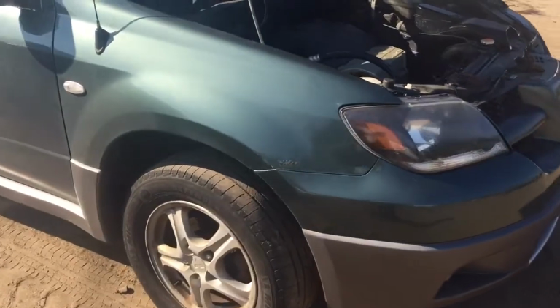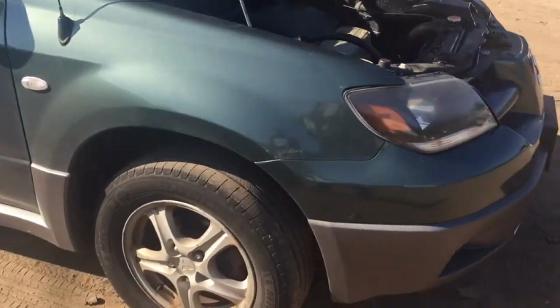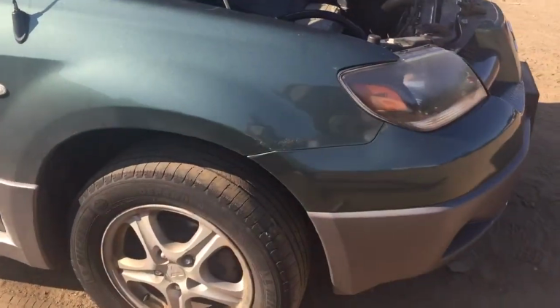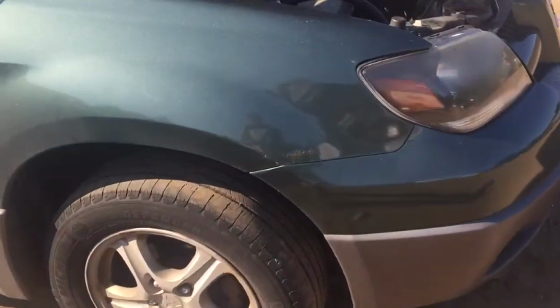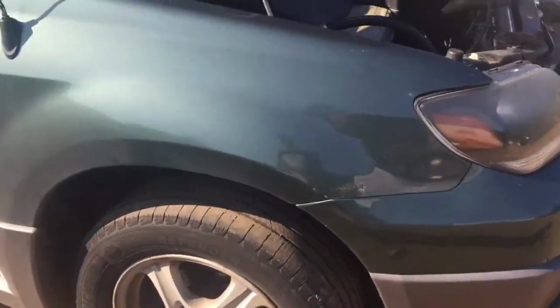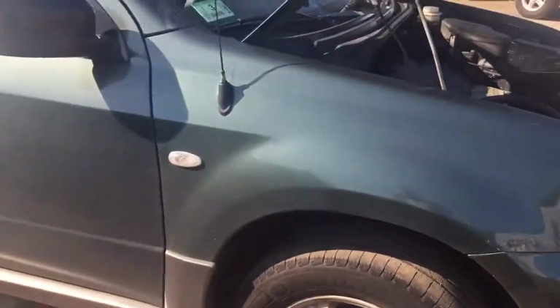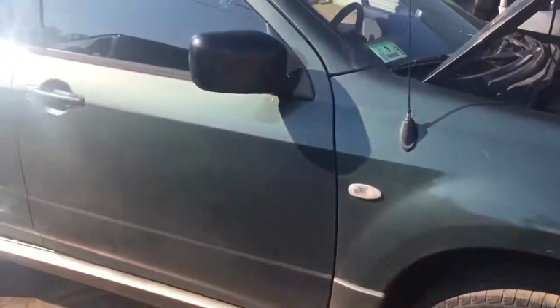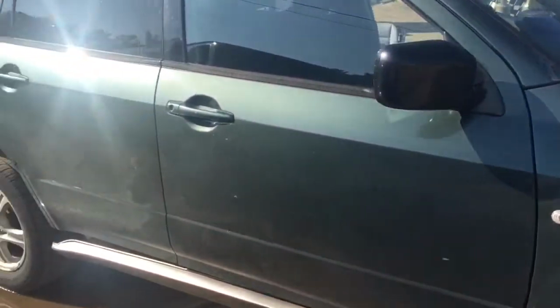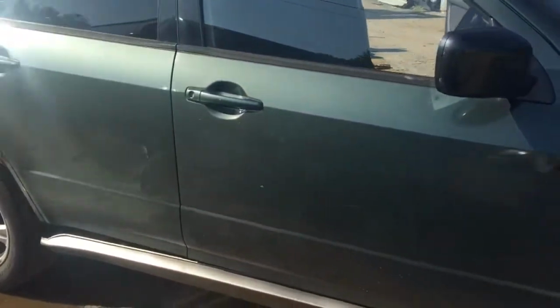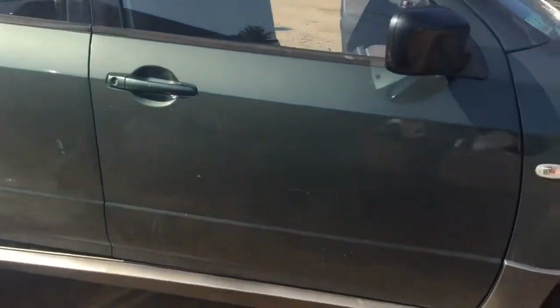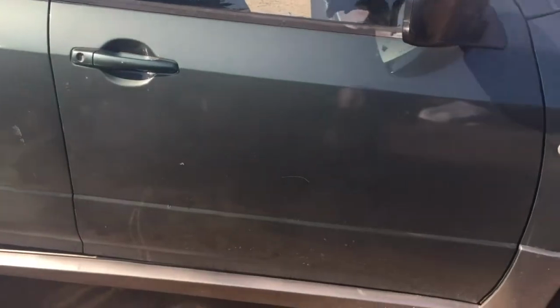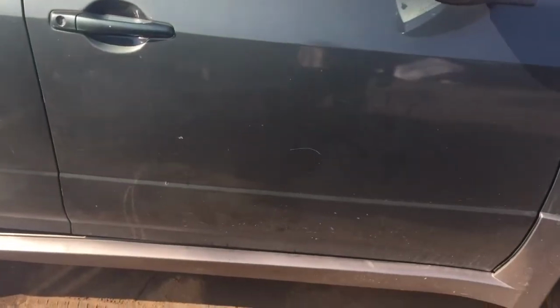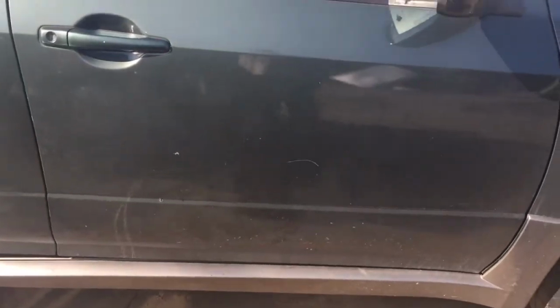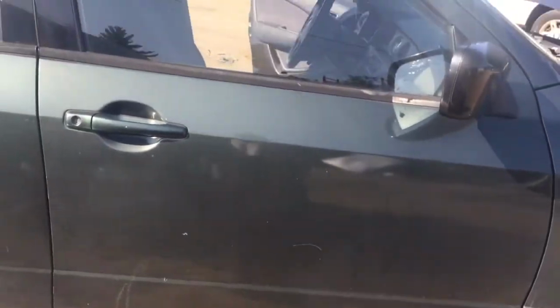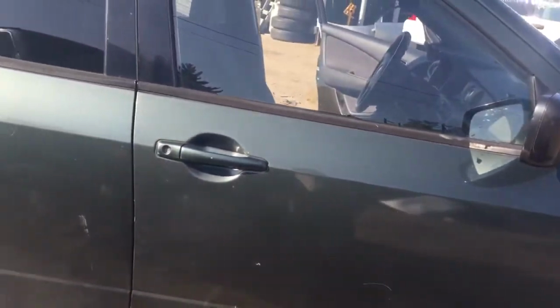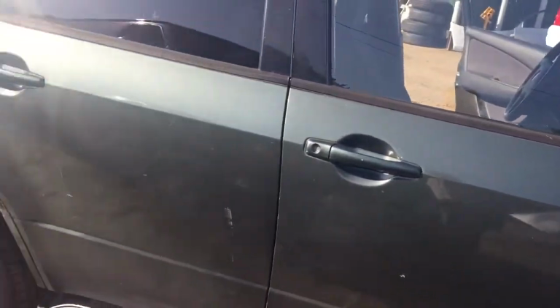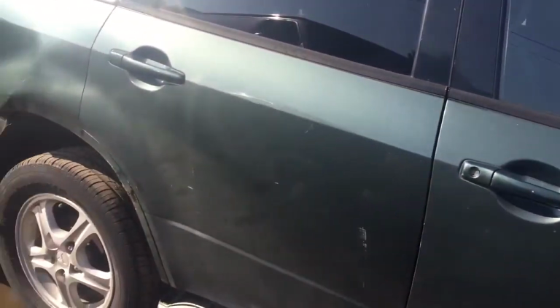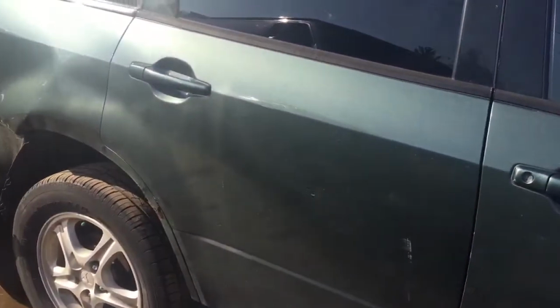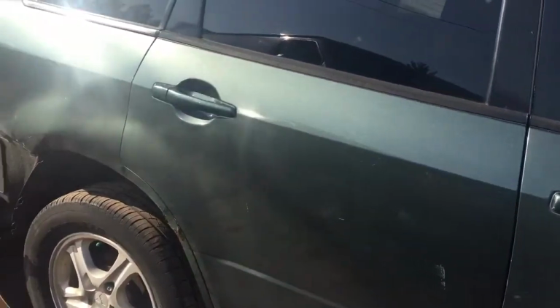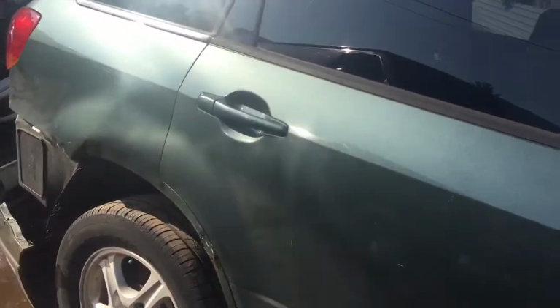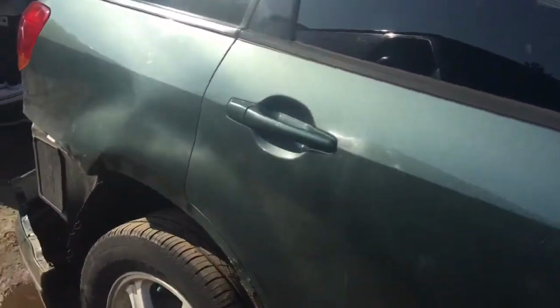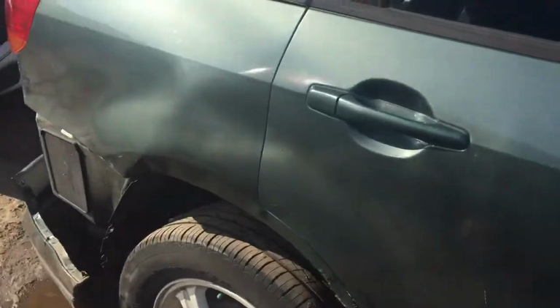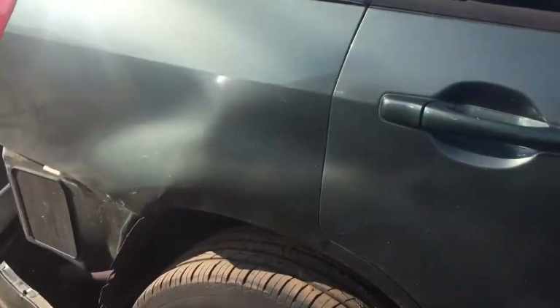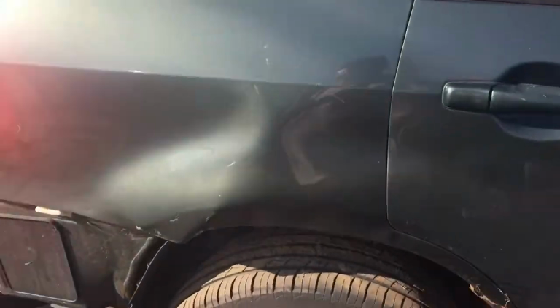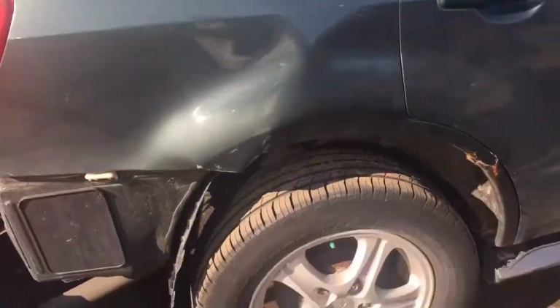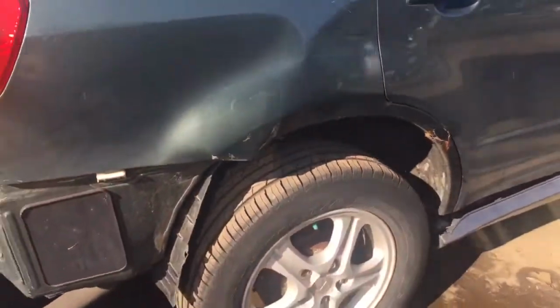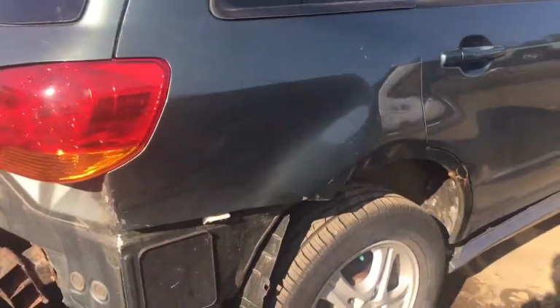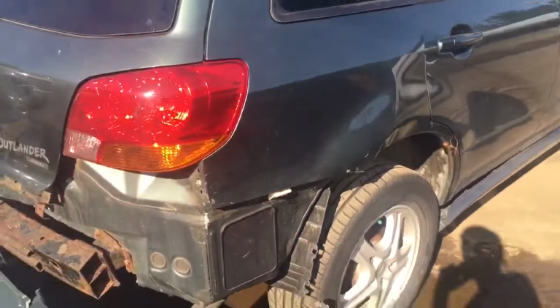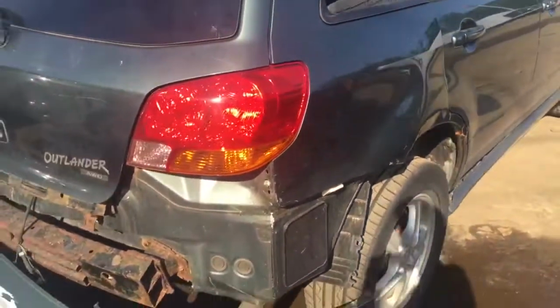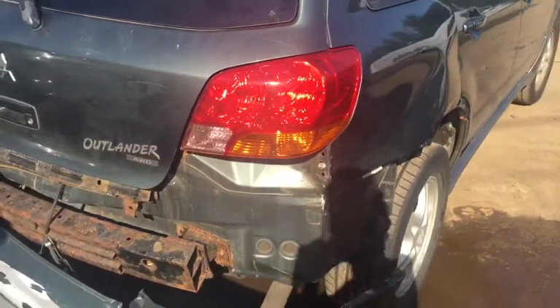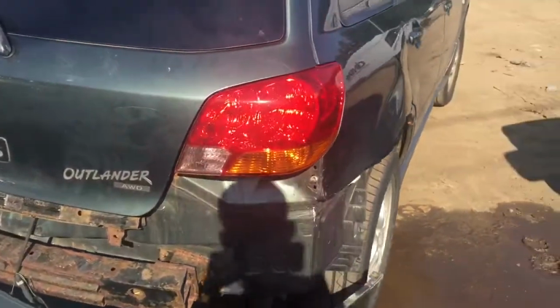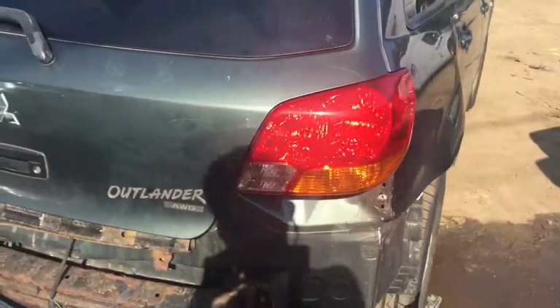Passenger side fender is rusty. Passenger side front door has a couple scratches. Same thing with the rear door. Quarter panel is junk. Passenger side tail light looks okay.